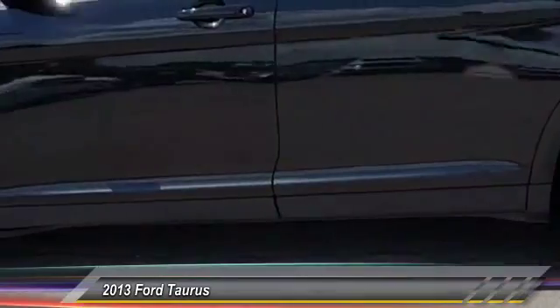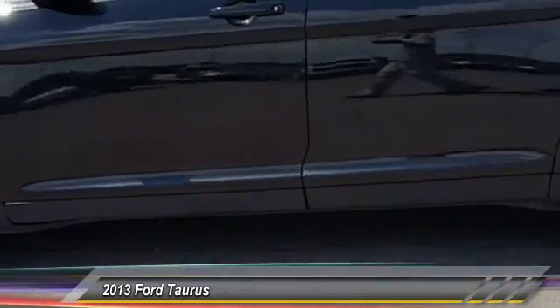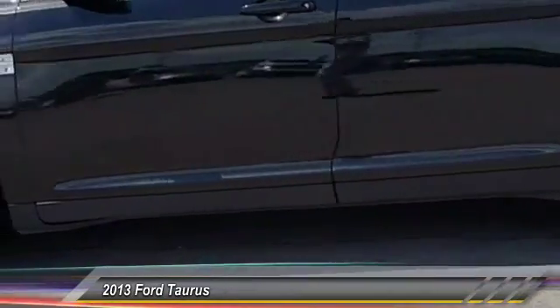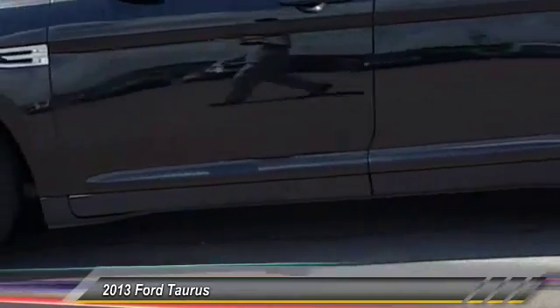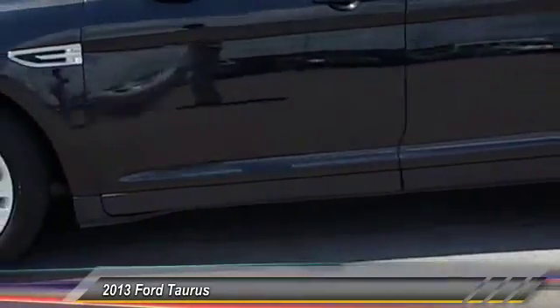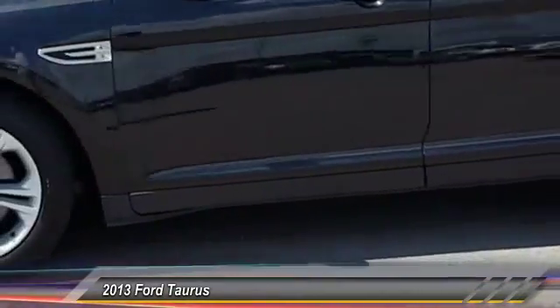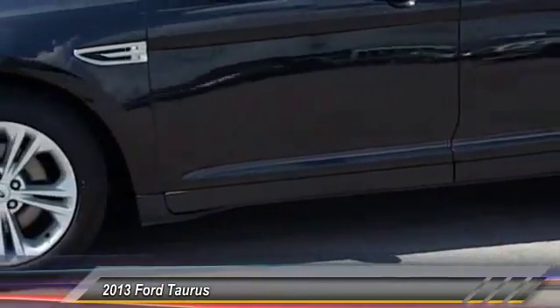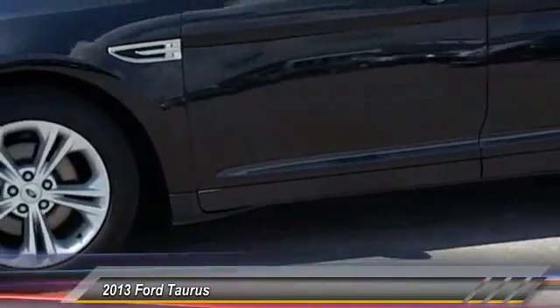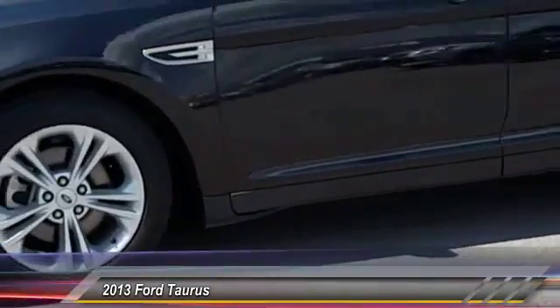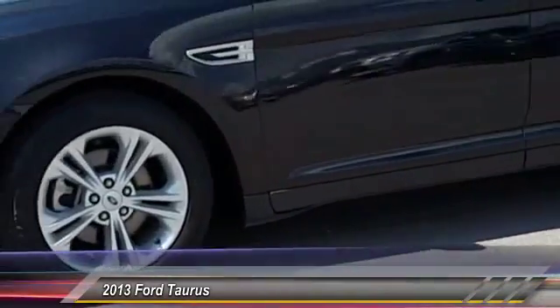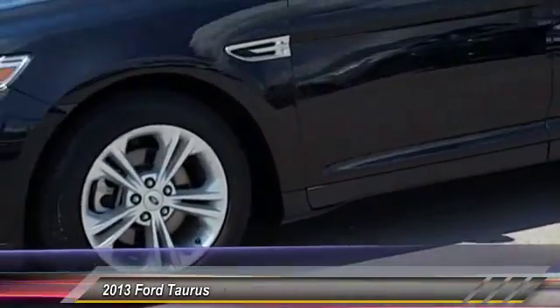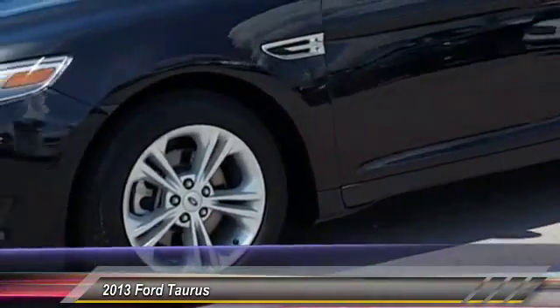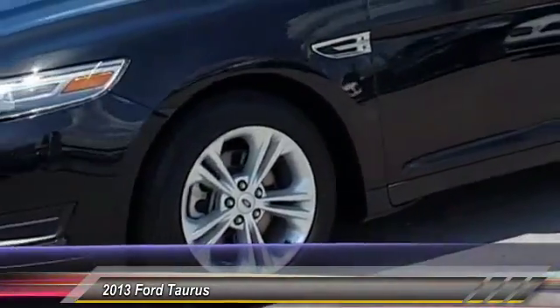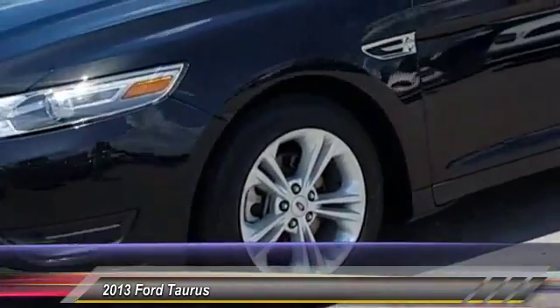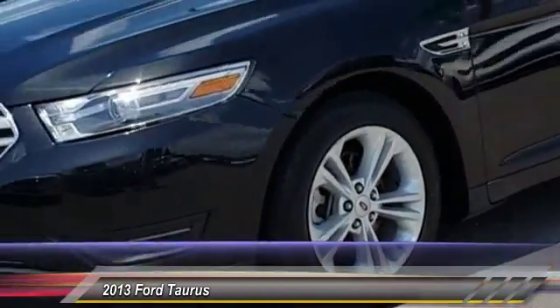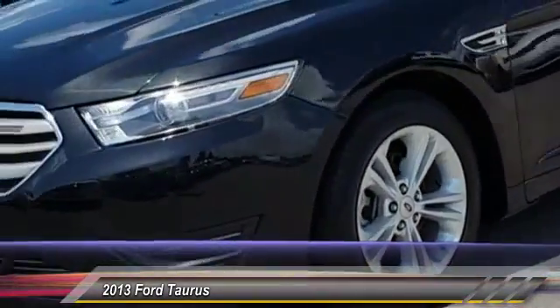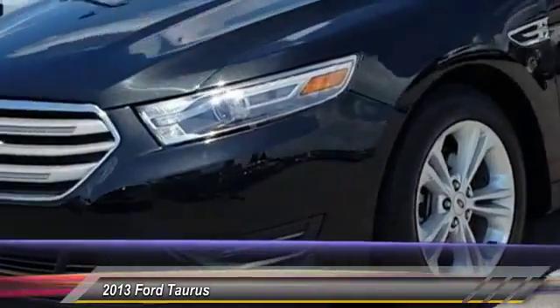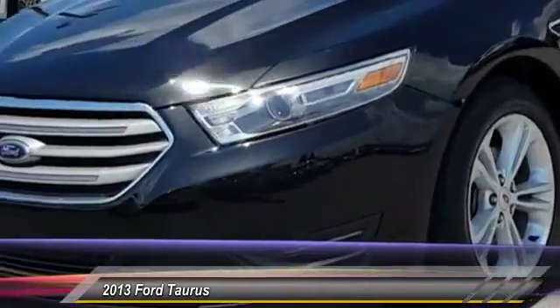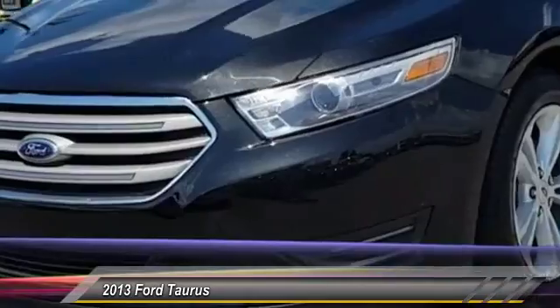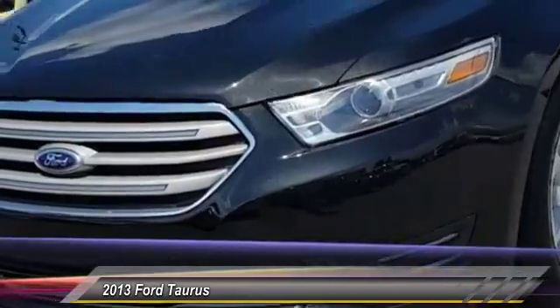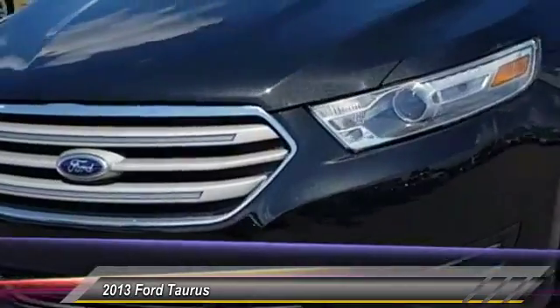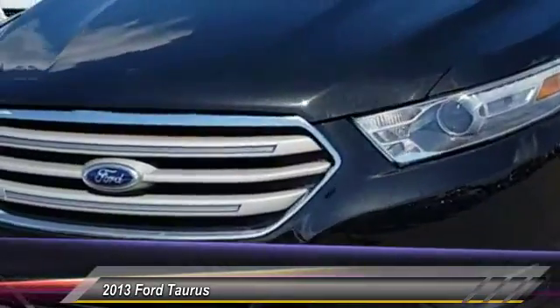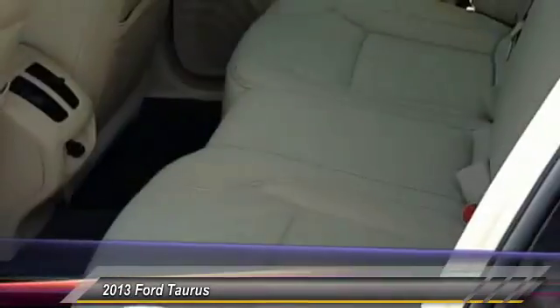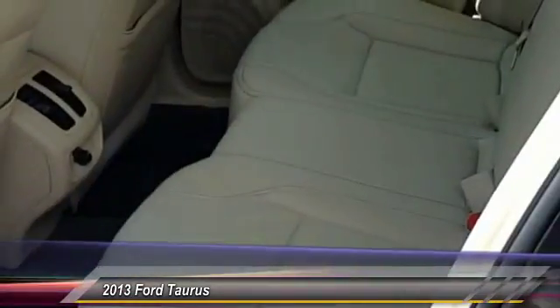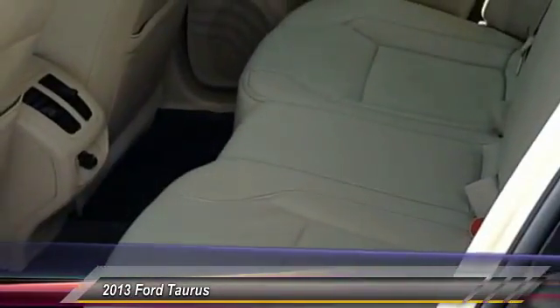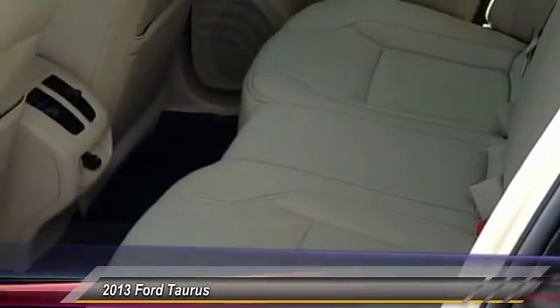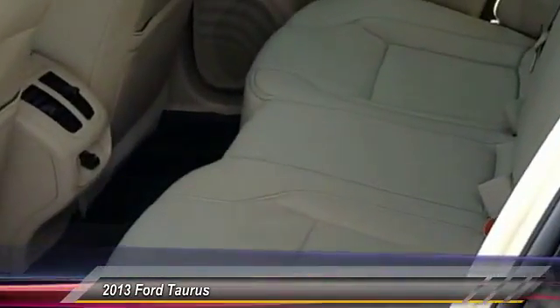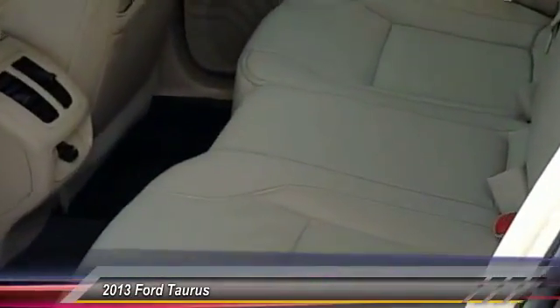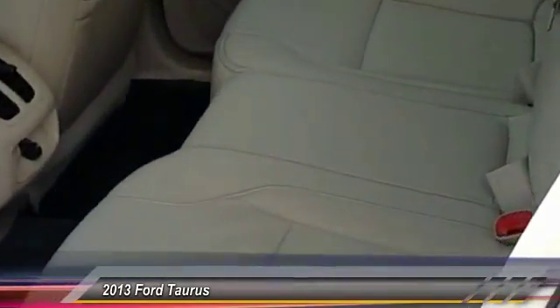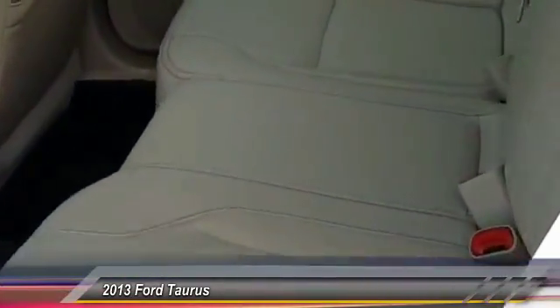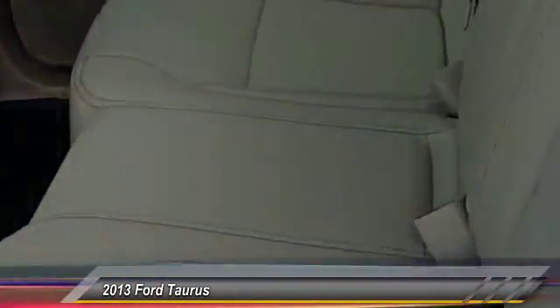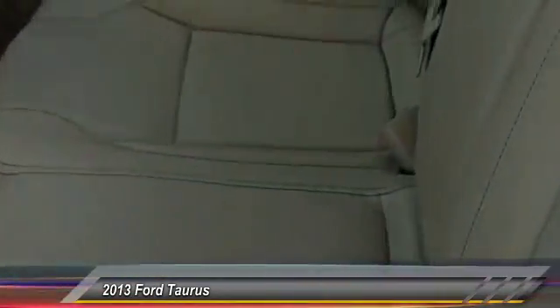Here are some of this vehicle's great options: anti-lock braking system, air conditioning, power steering, driver airbag, auto dimming rear view mirror.